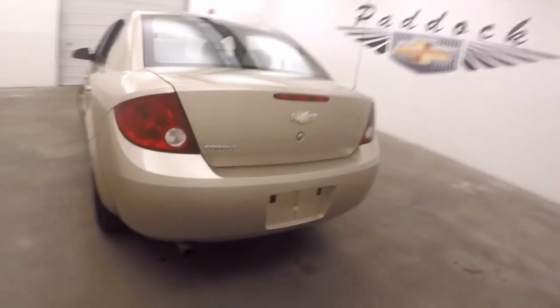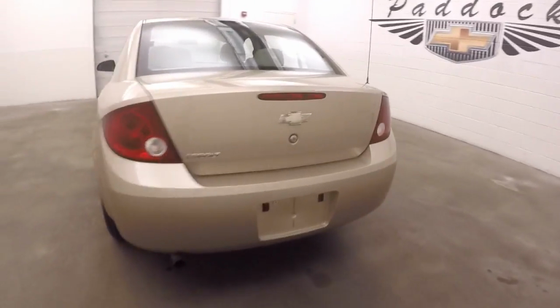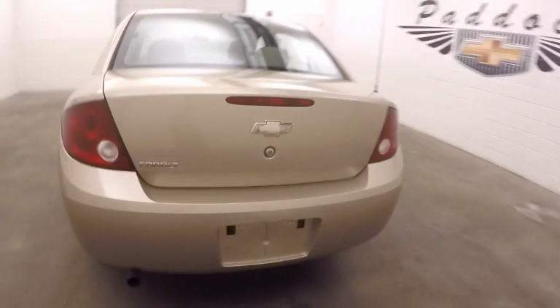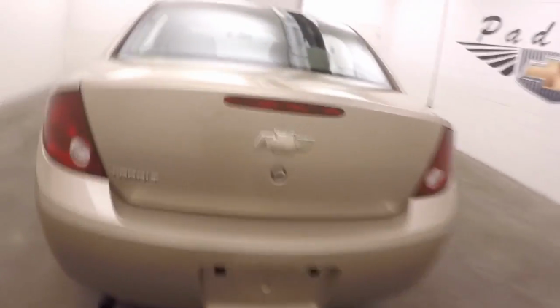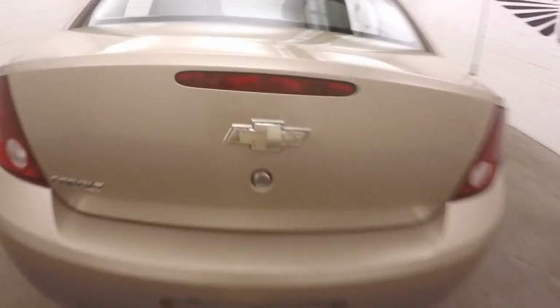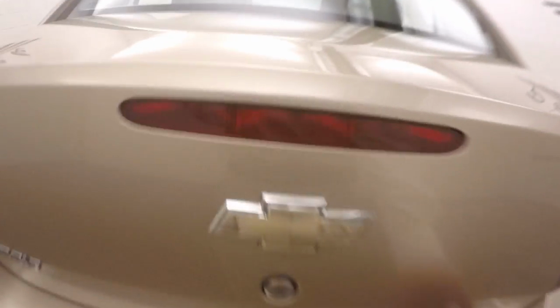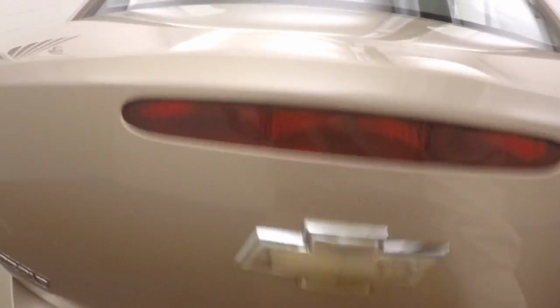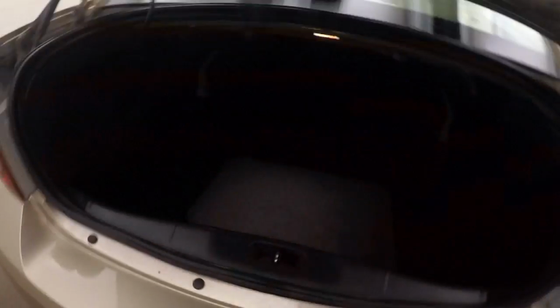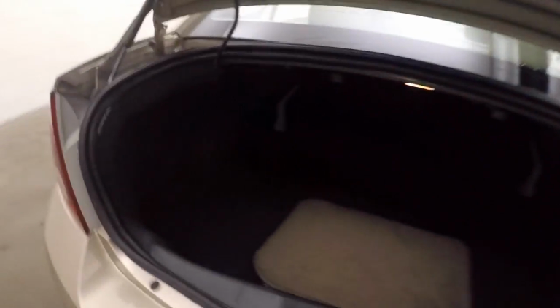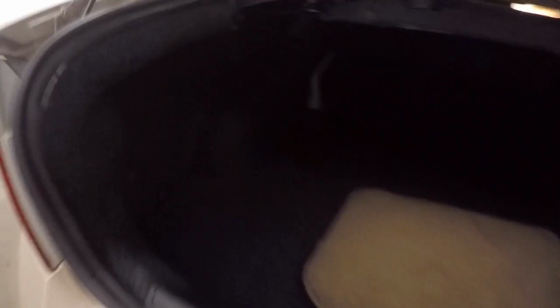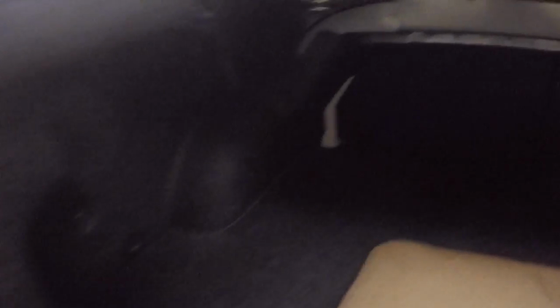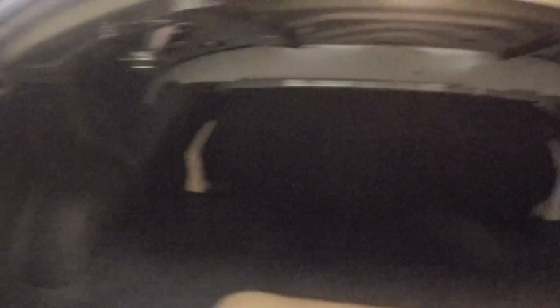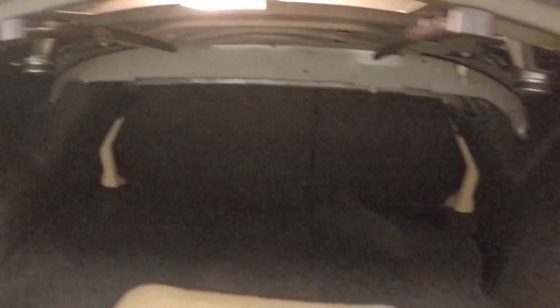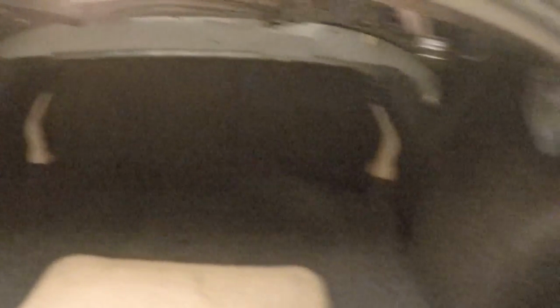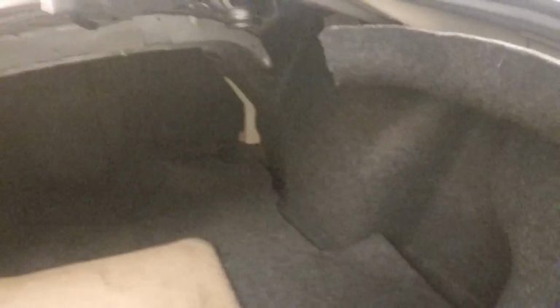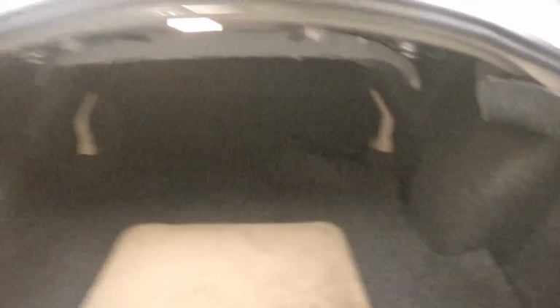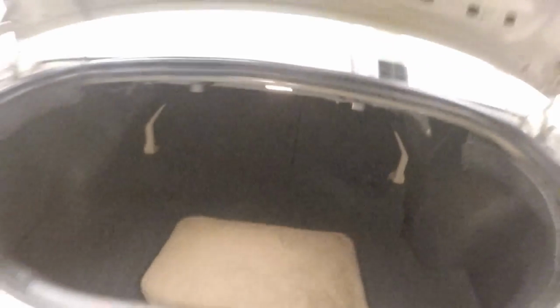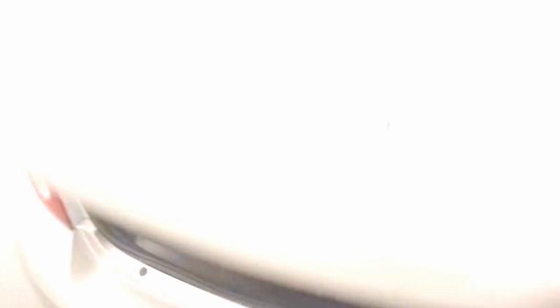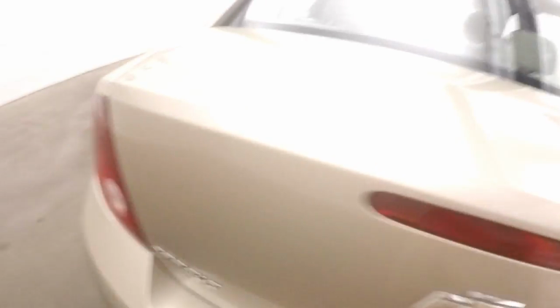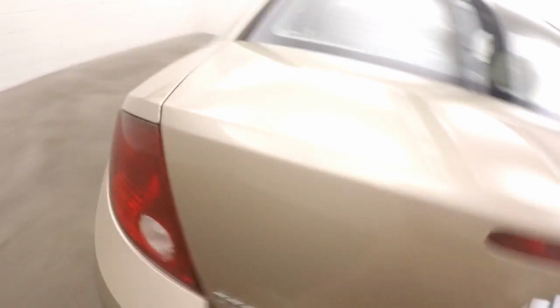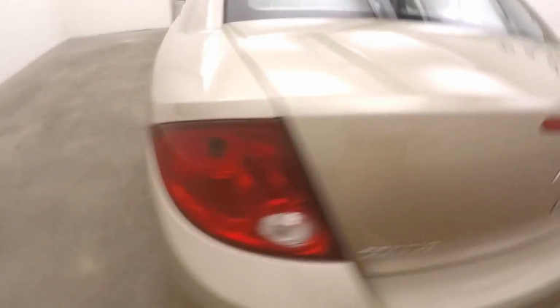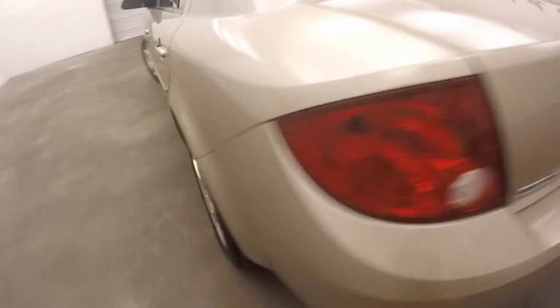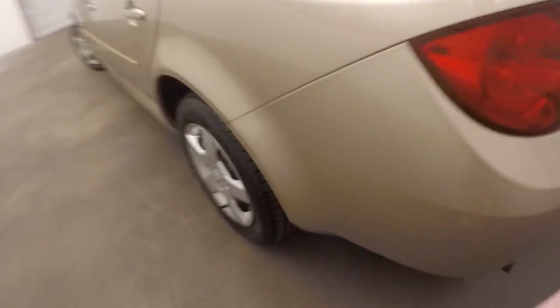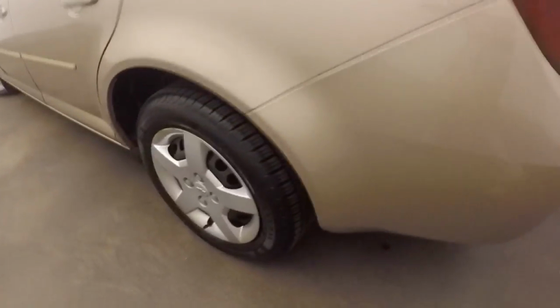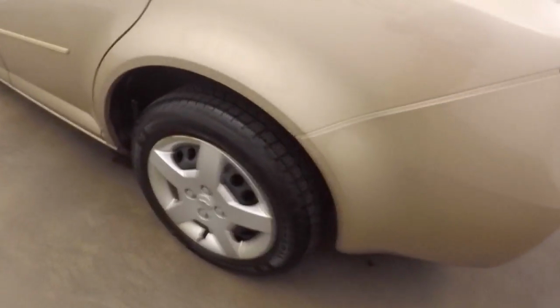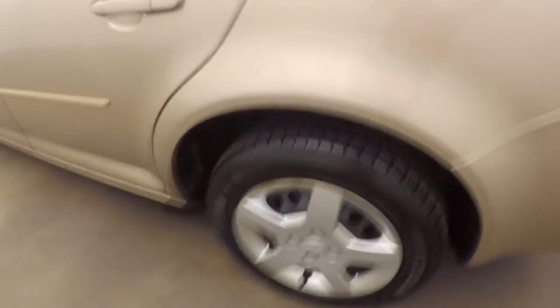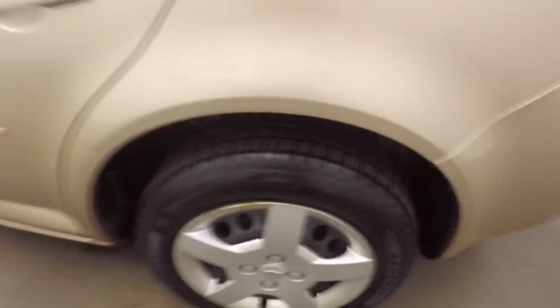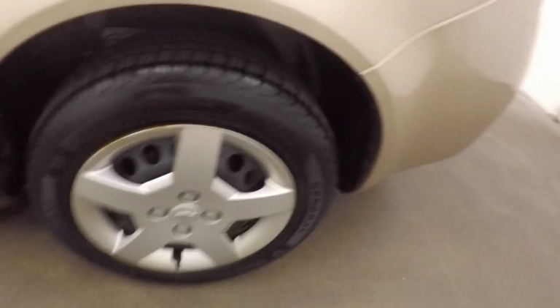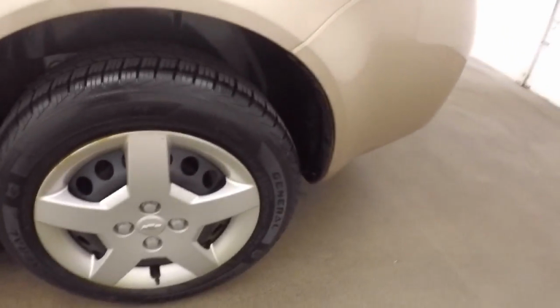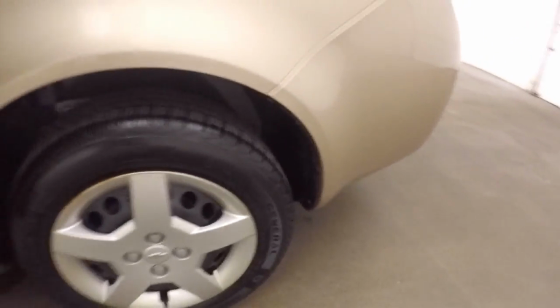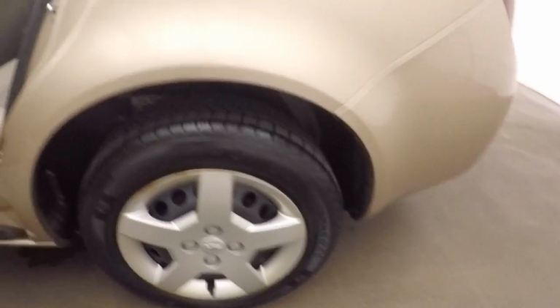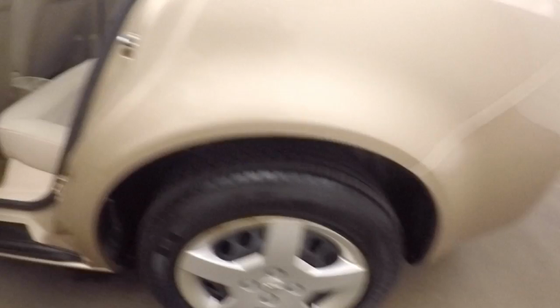Let's go look at the trunk. Nice large trunk, tons of space, steel wheels with brand new tires.